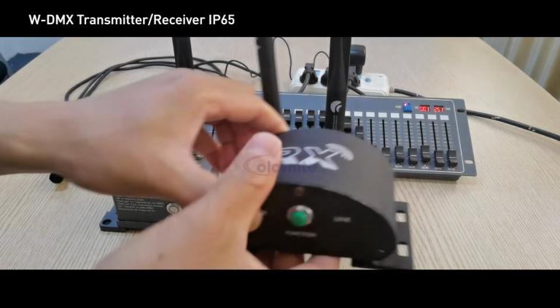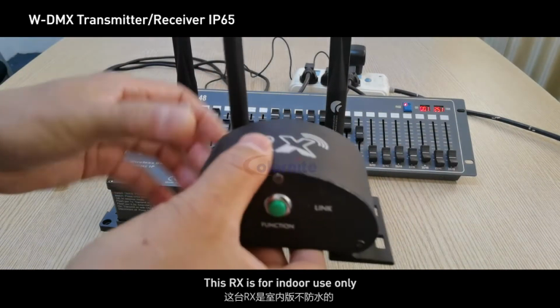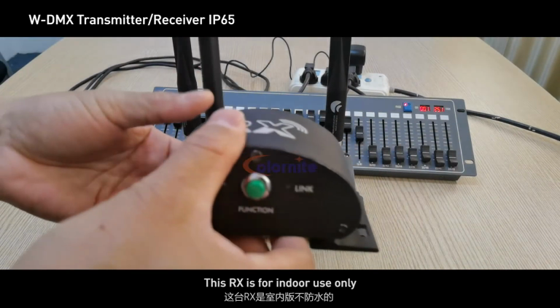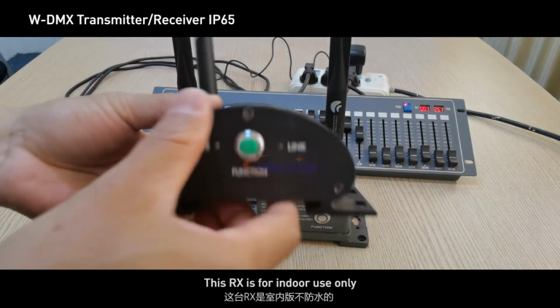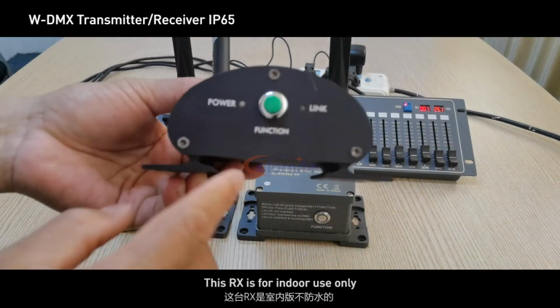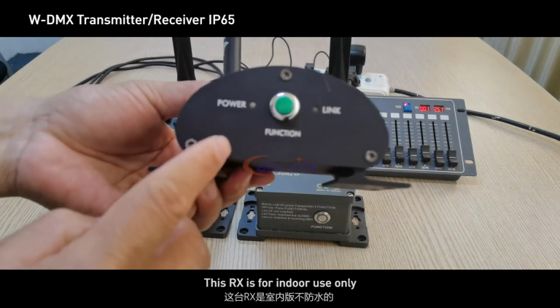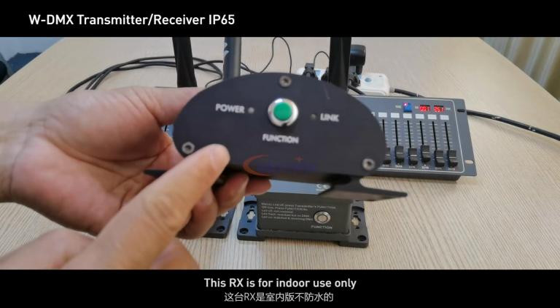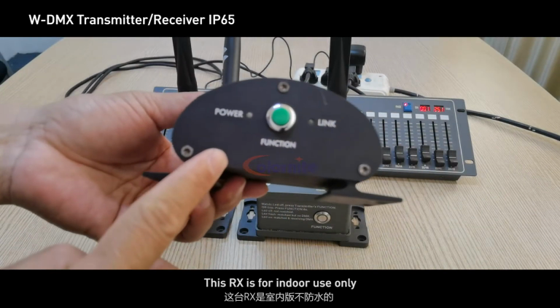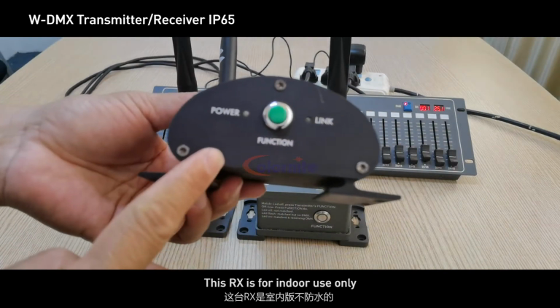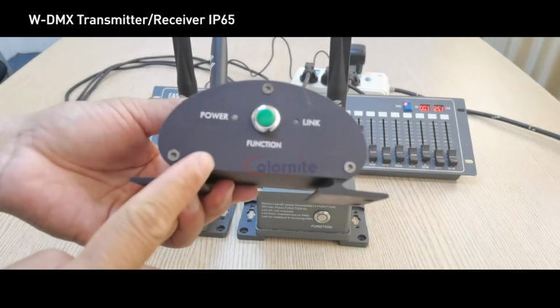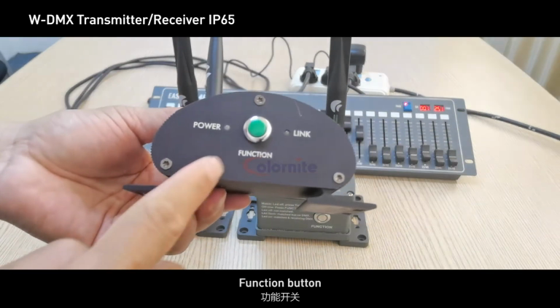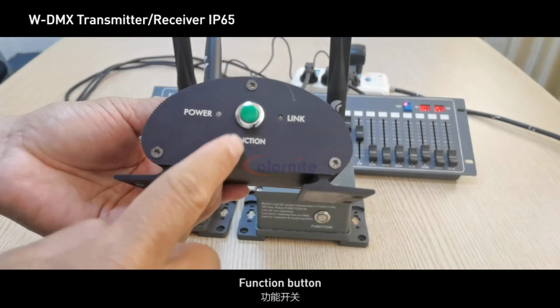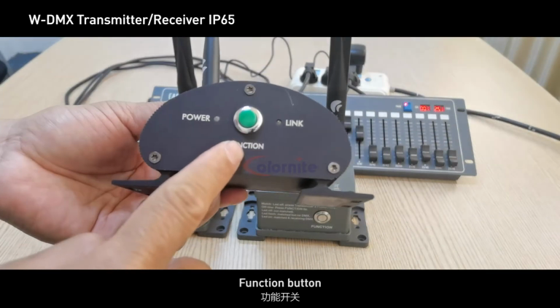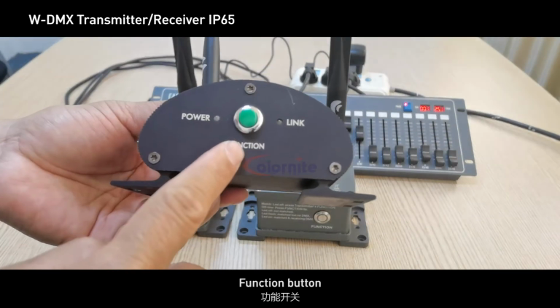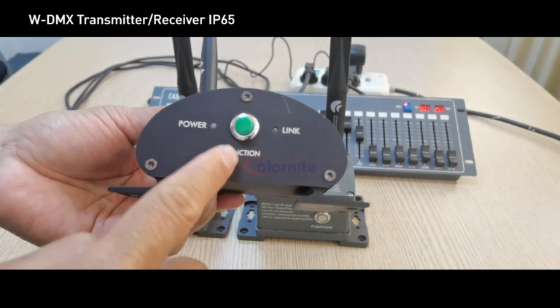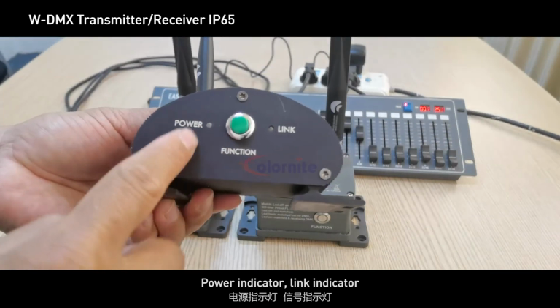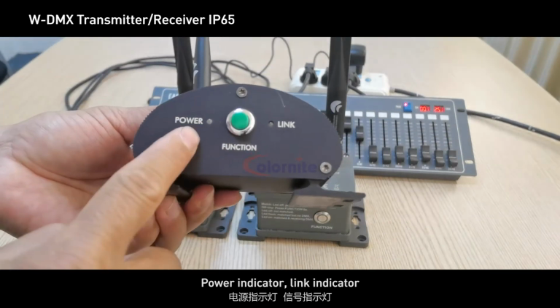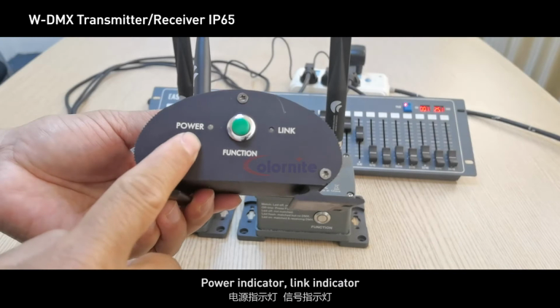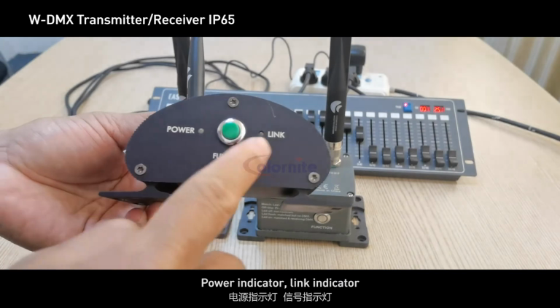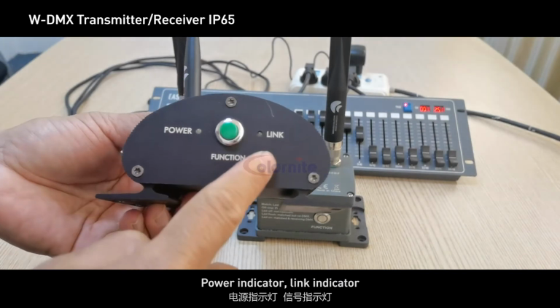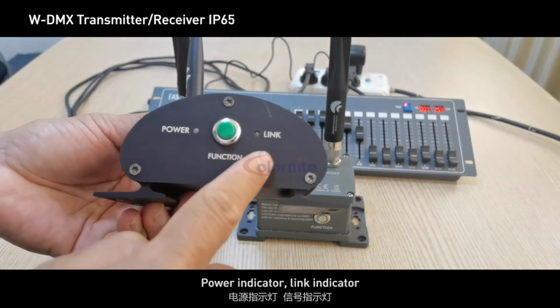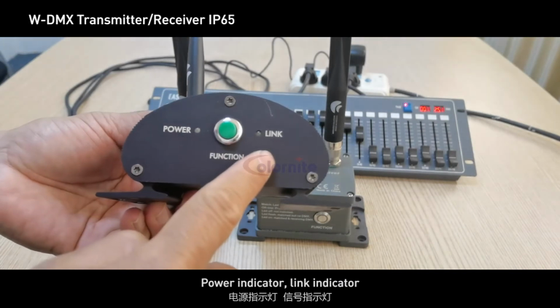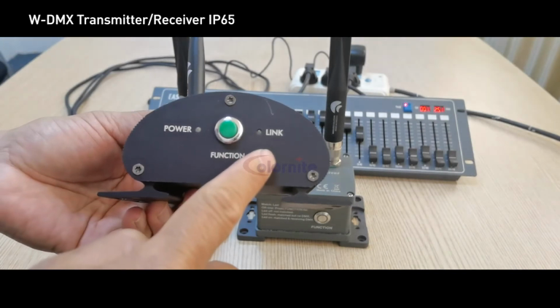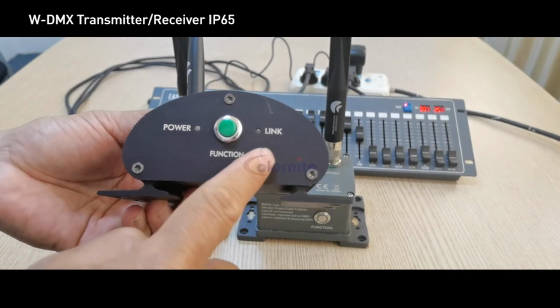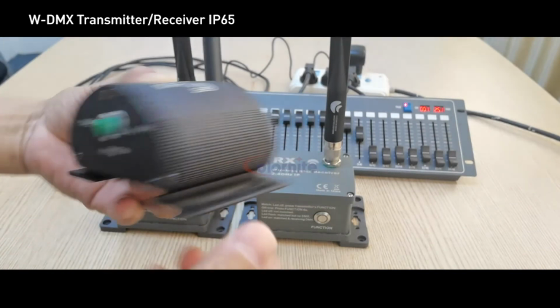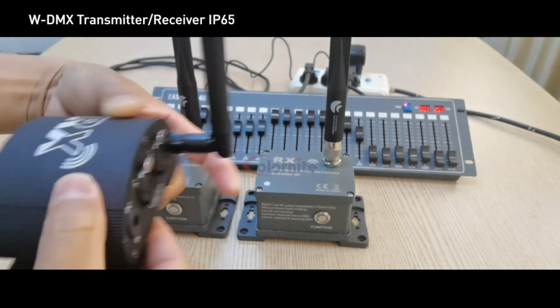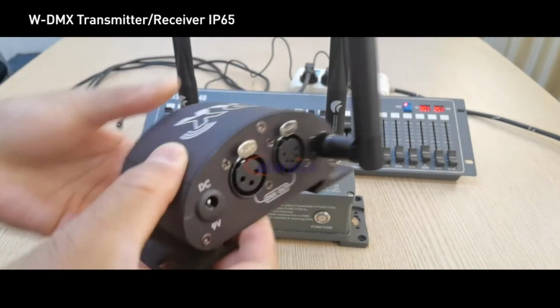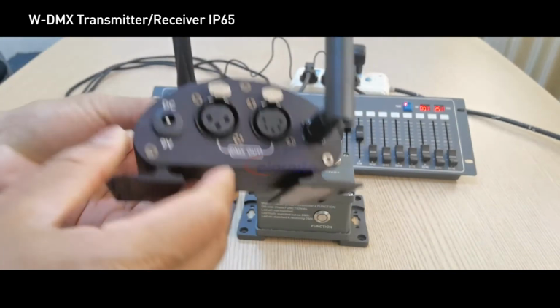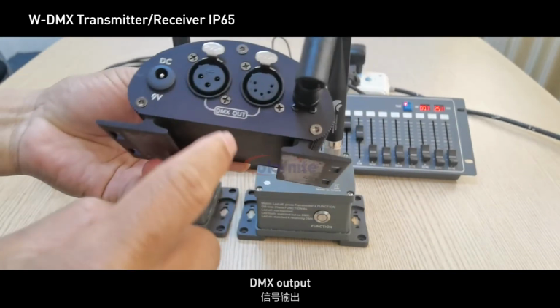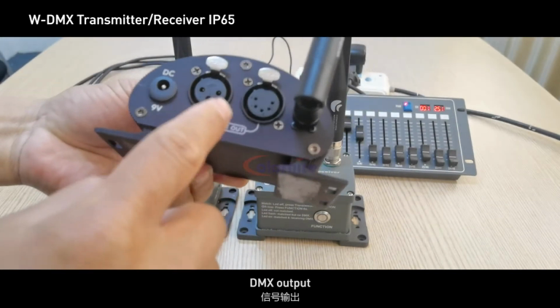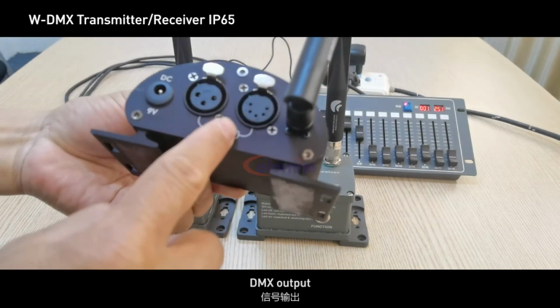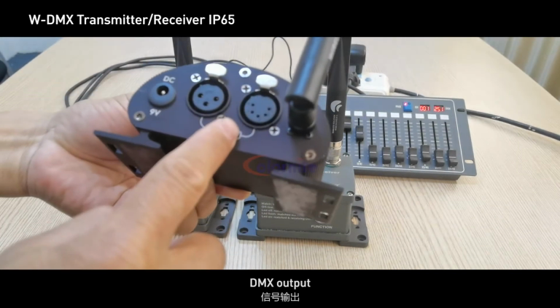This RX is for indoor use only. It has a function button, power indicator, and link indicator, along with a DMX output.